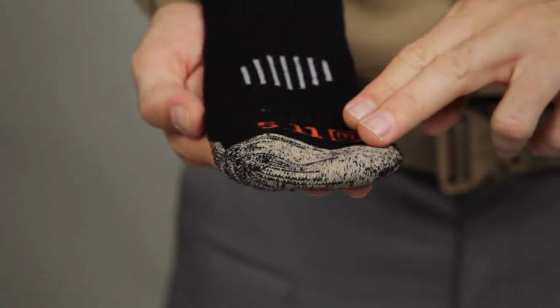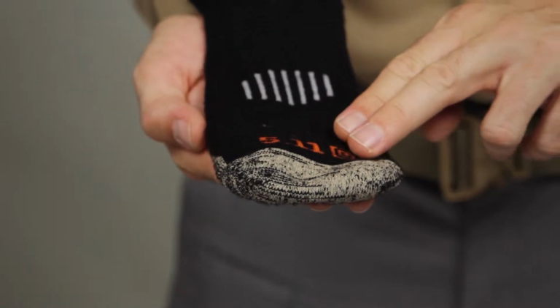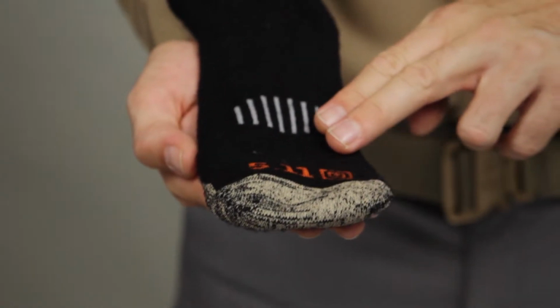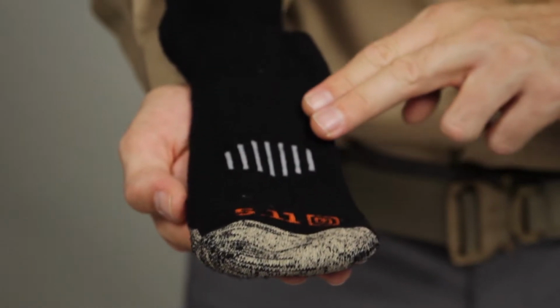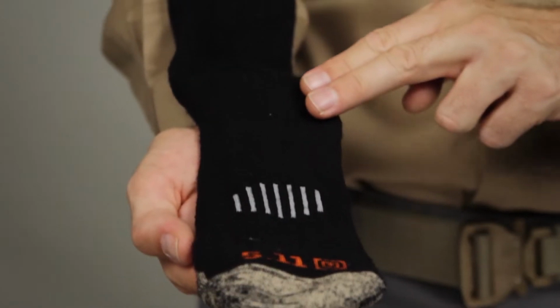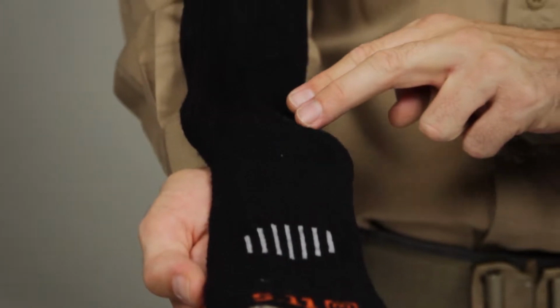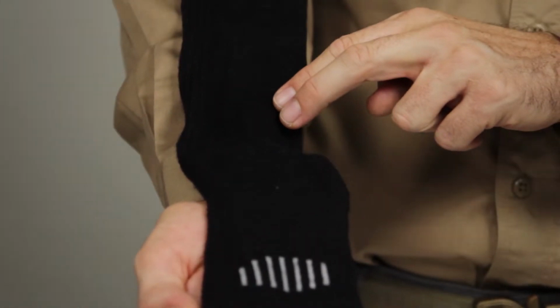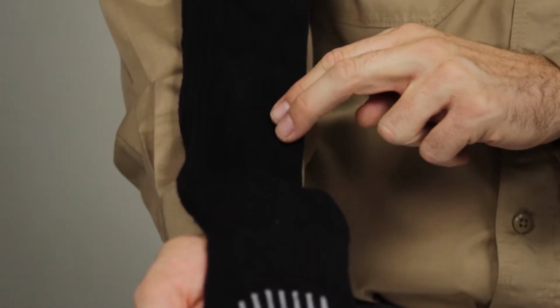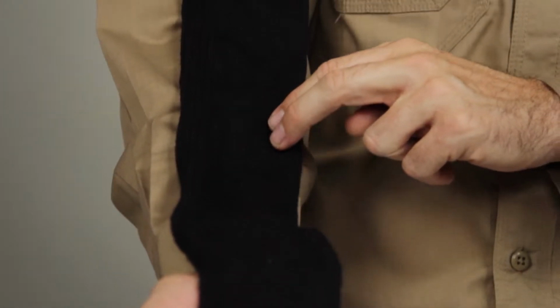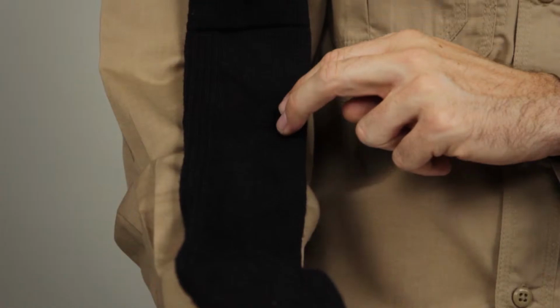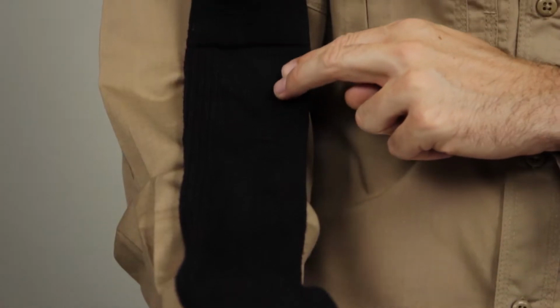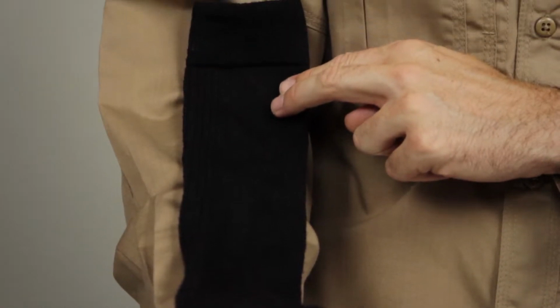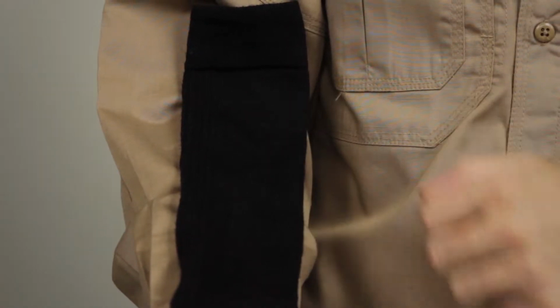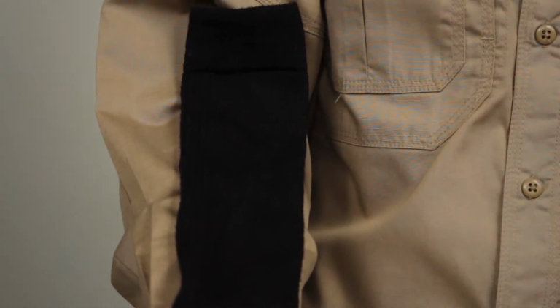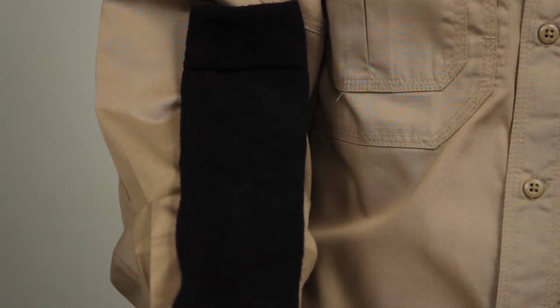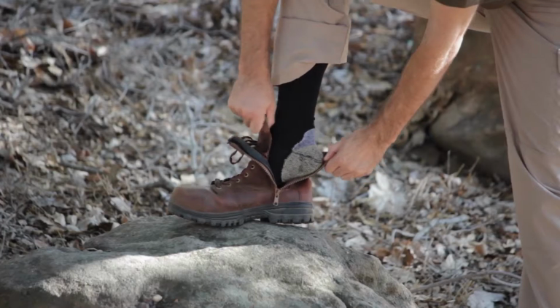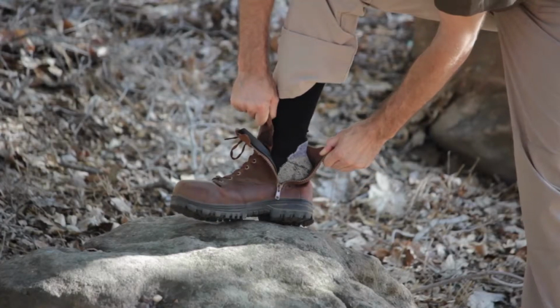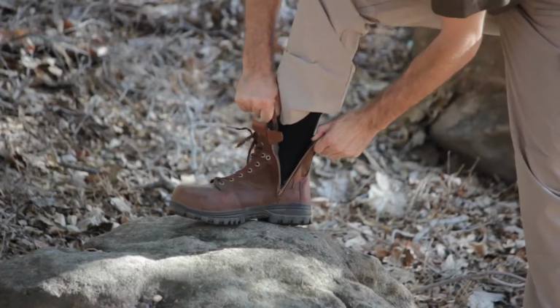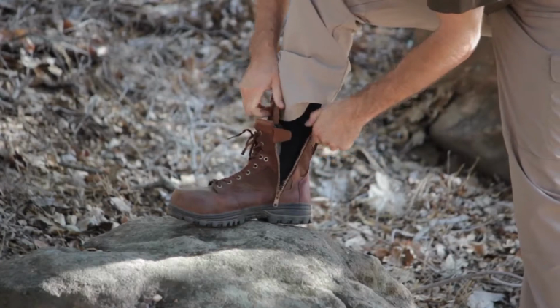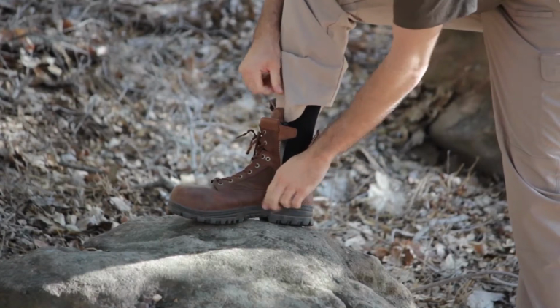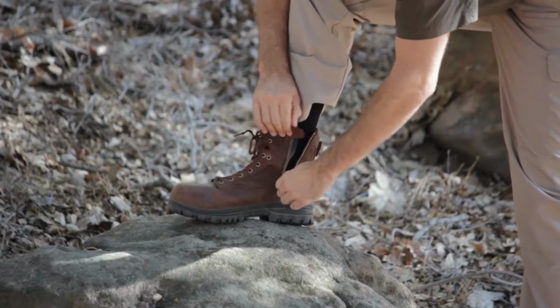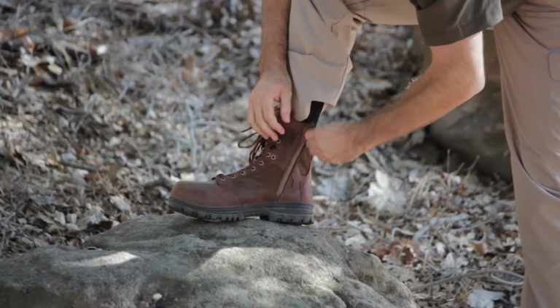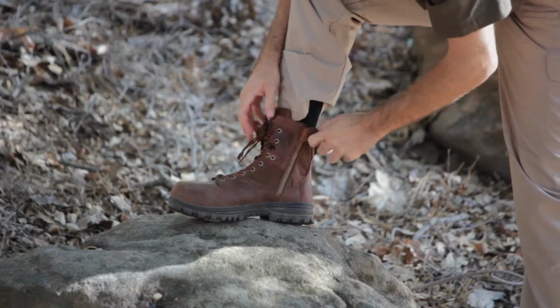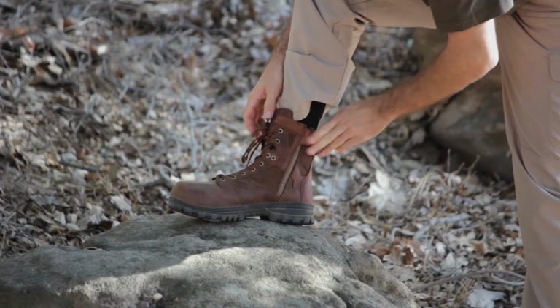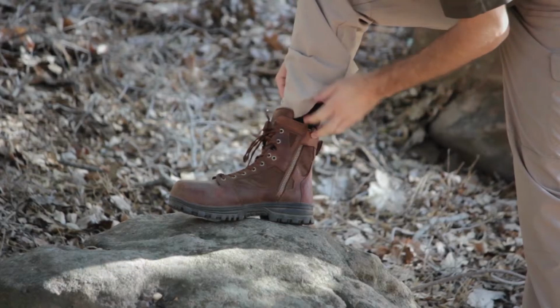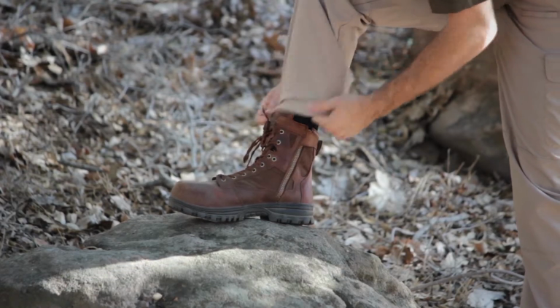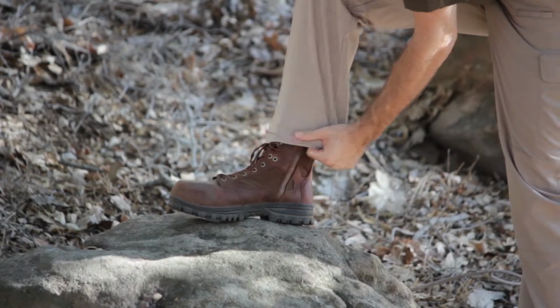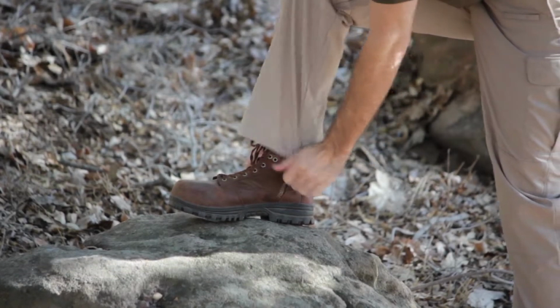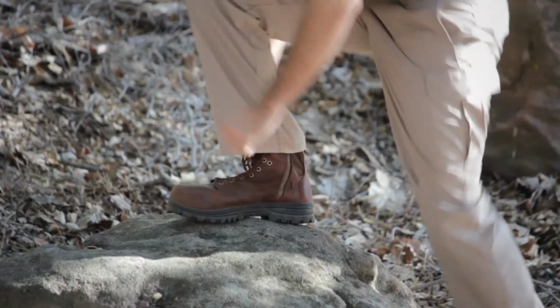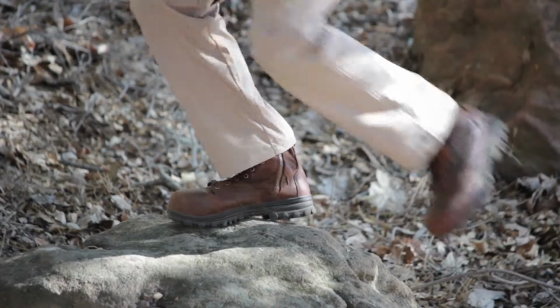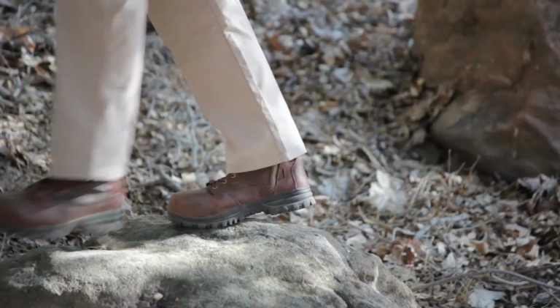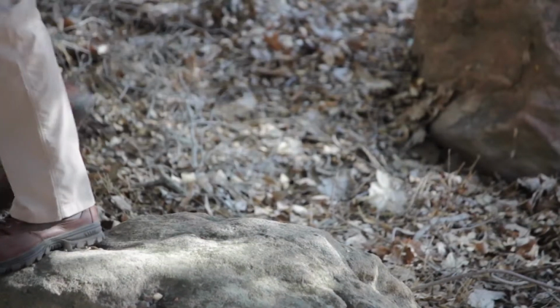These socks are antimicrobial and moisture-wicking, so you'll stay warm, dry, and ready to roll. The Merino Crew Sock provides superior comfort, agility, and traction, and are ideal for any mission.